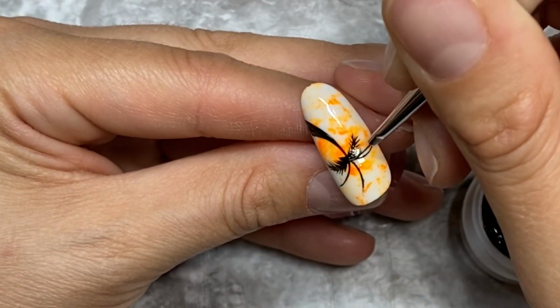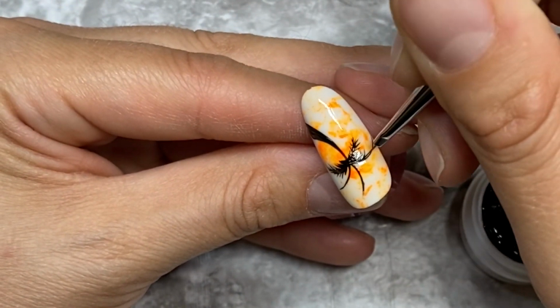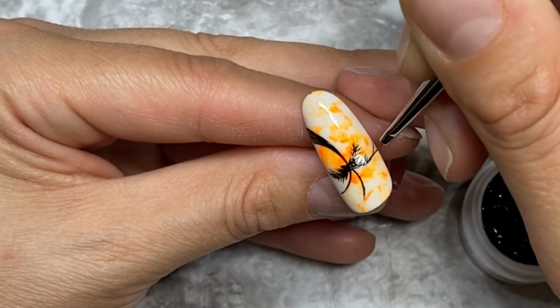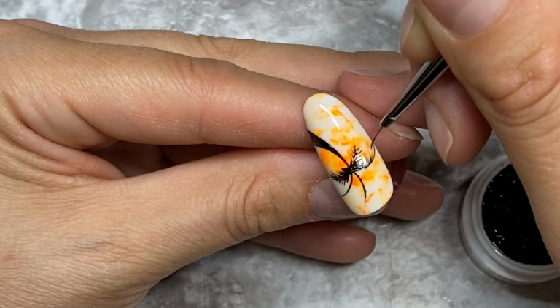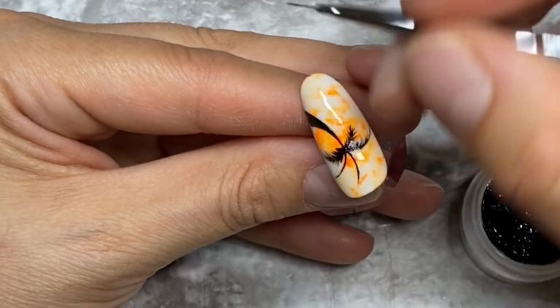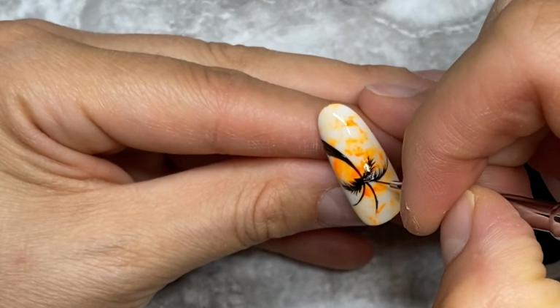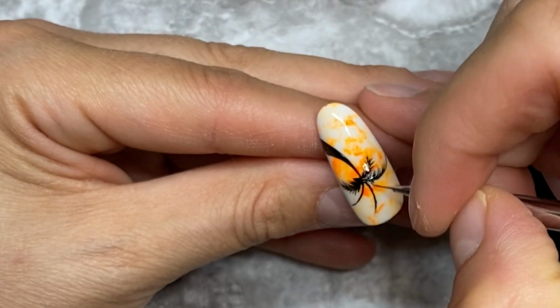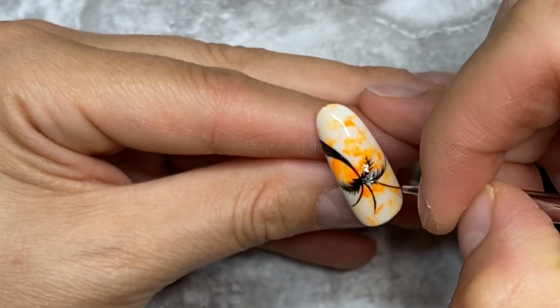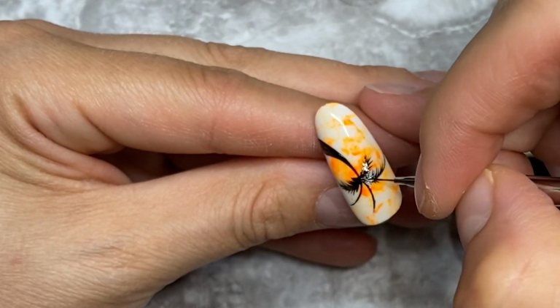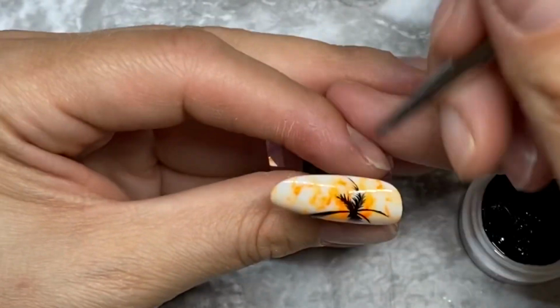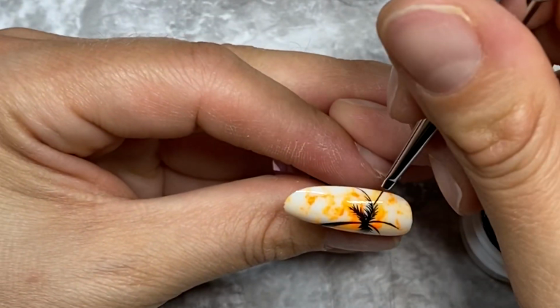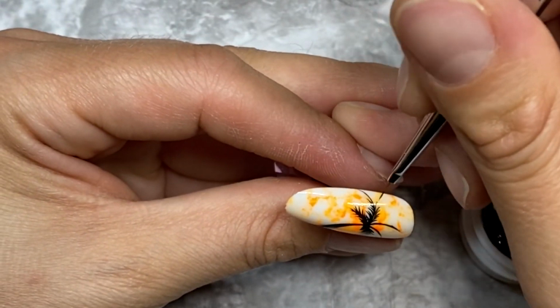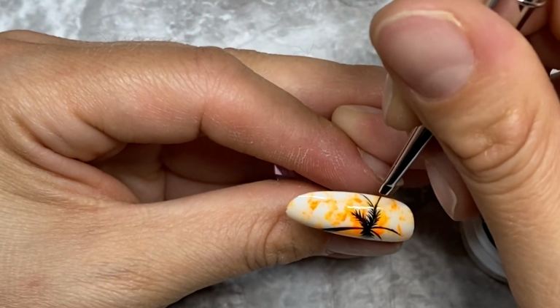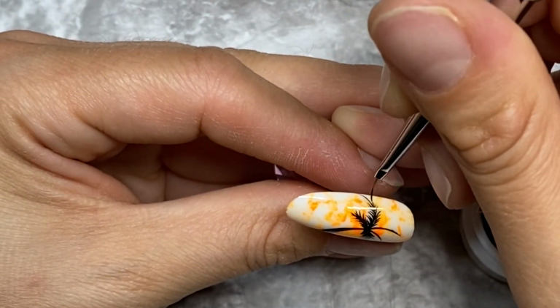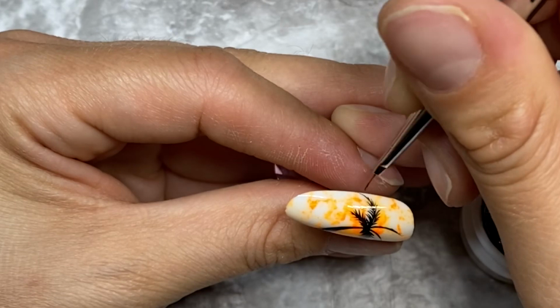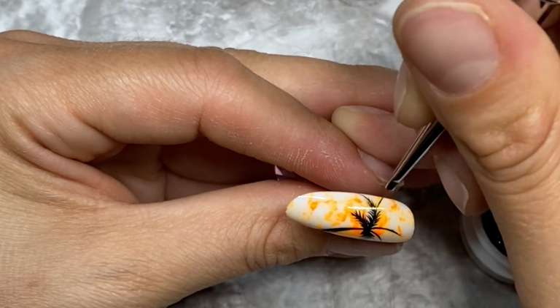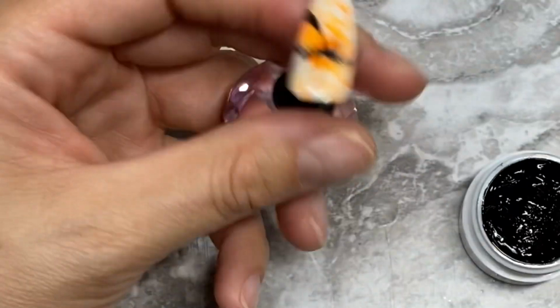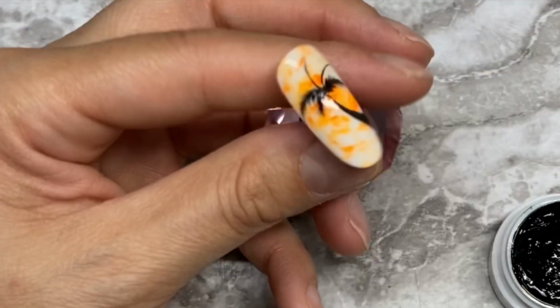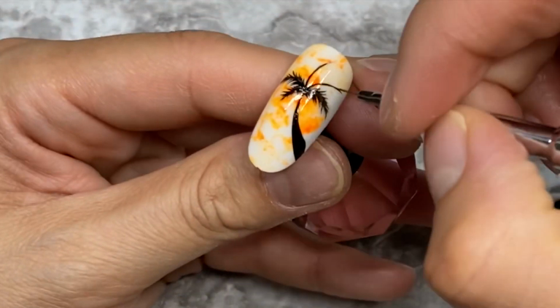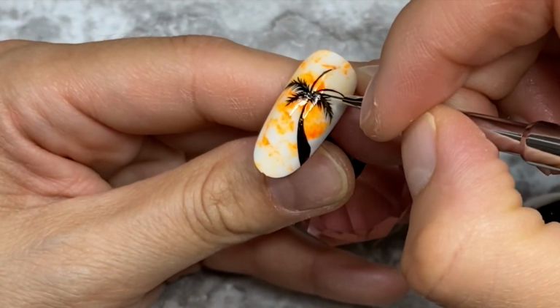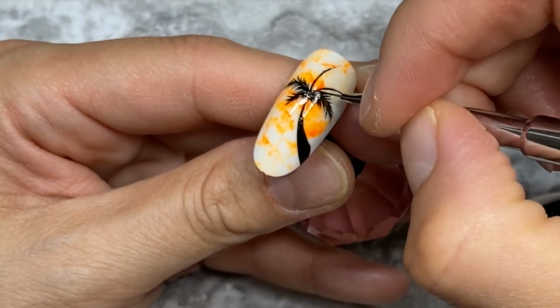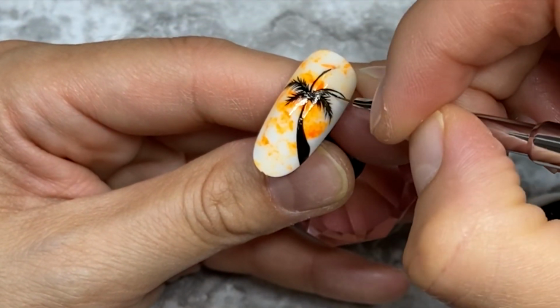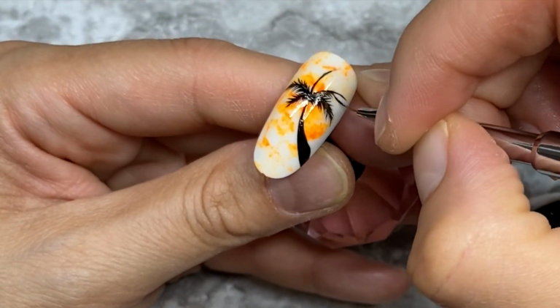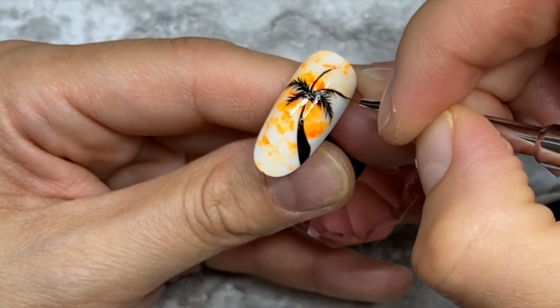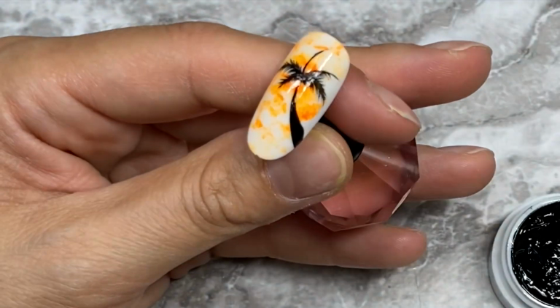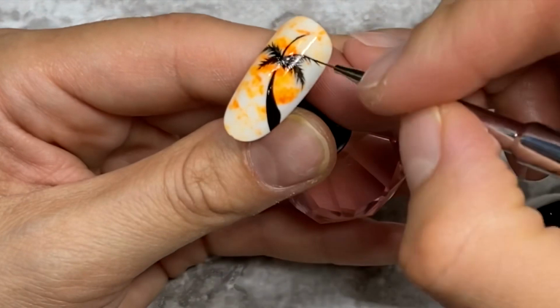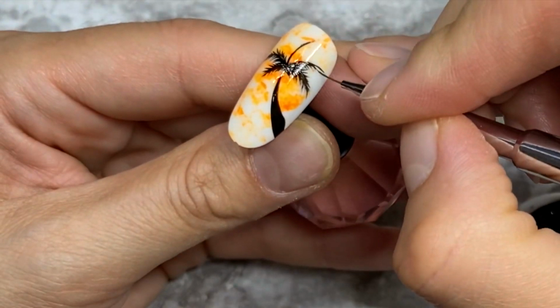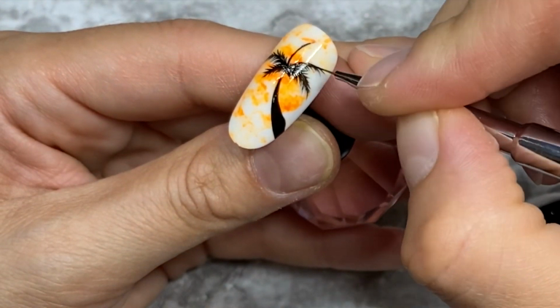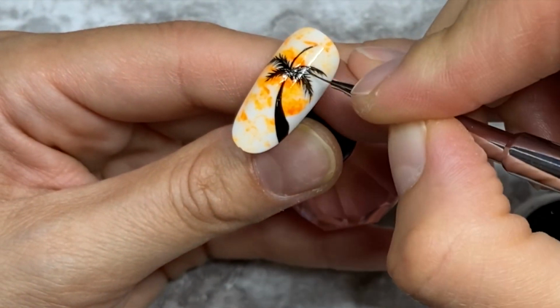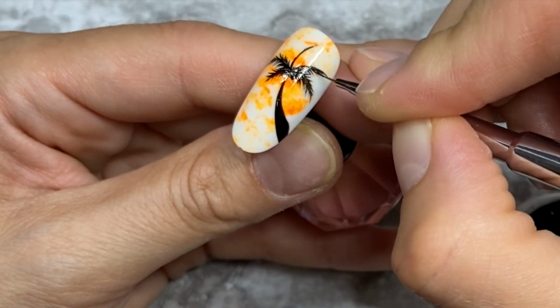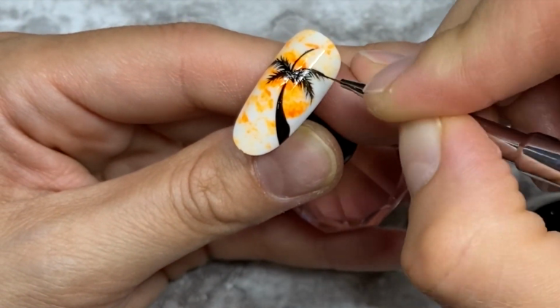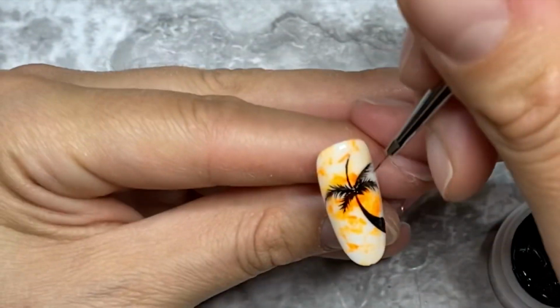You don't want to go too thick with the Picasso art gels because then they may not cure properly and they could streak — and that would really suck if you do all this detail work and then it didn't cure properly. So just keep in mind the Picasso art gels are very highly pigmented.